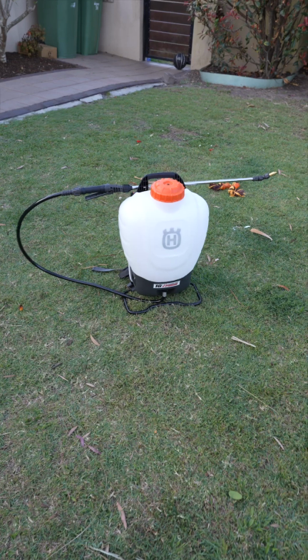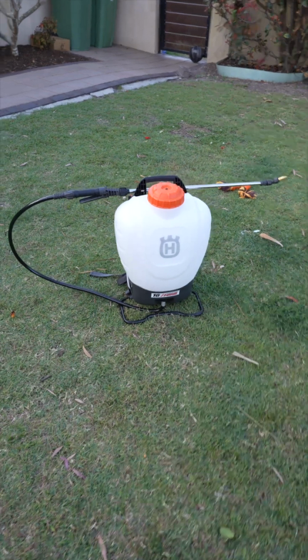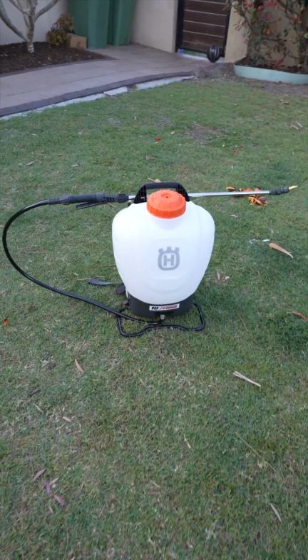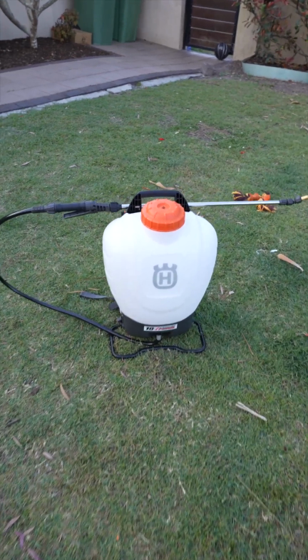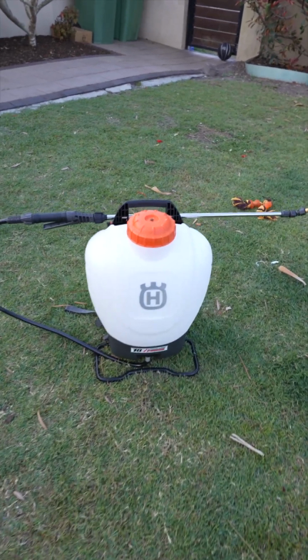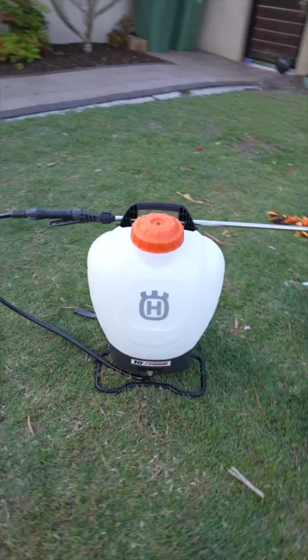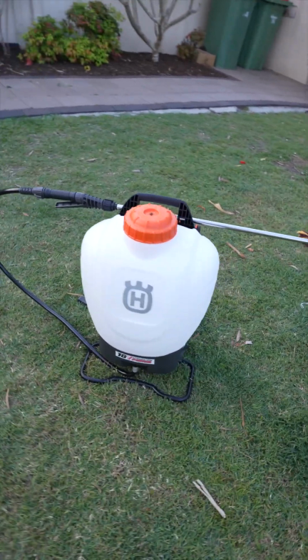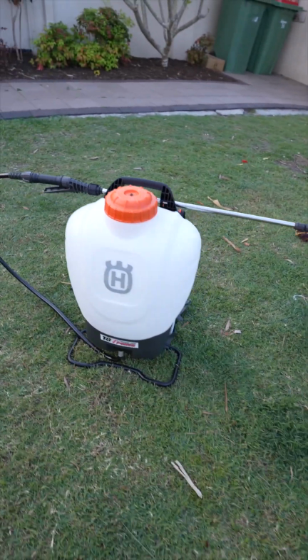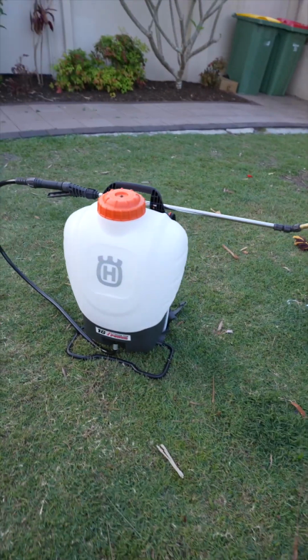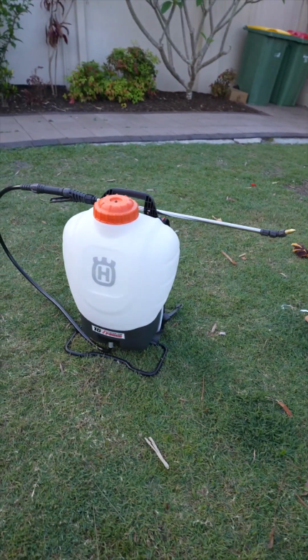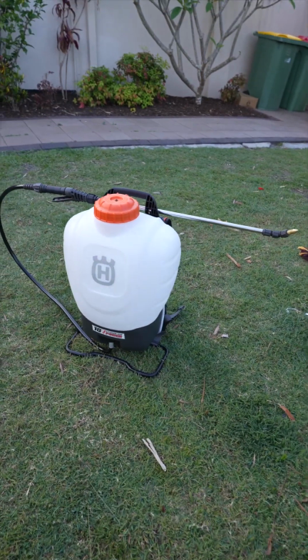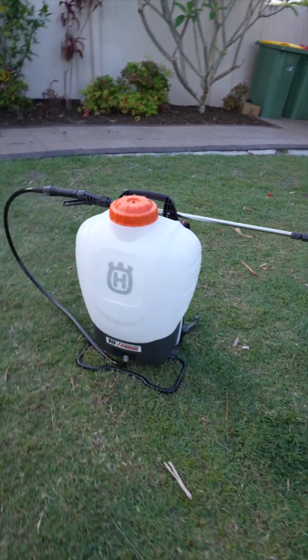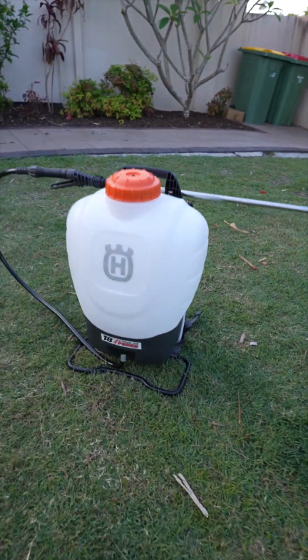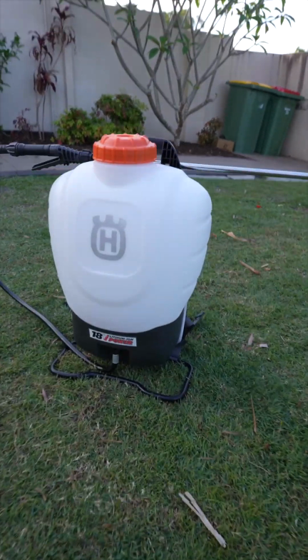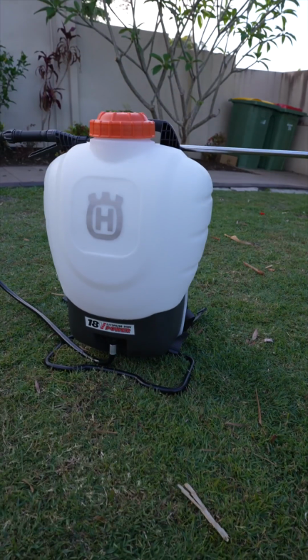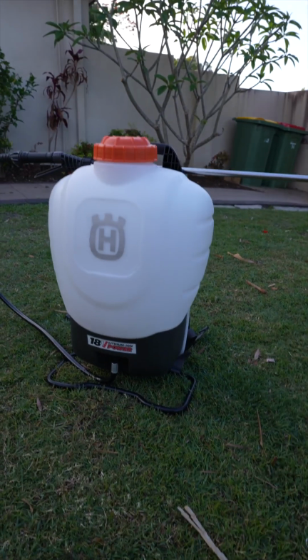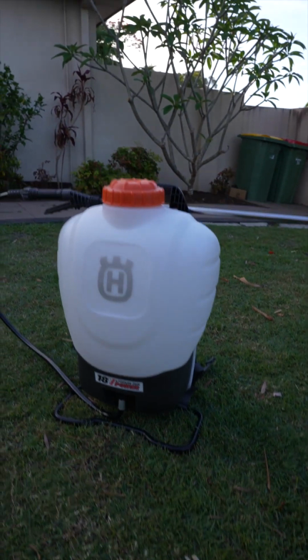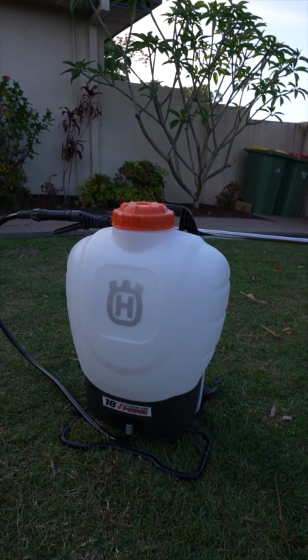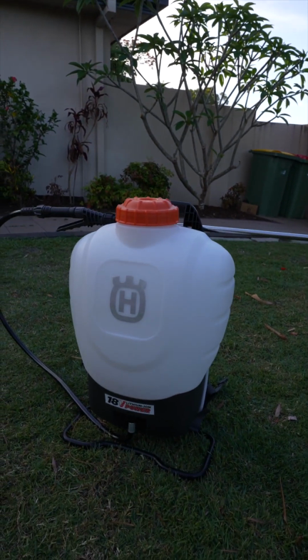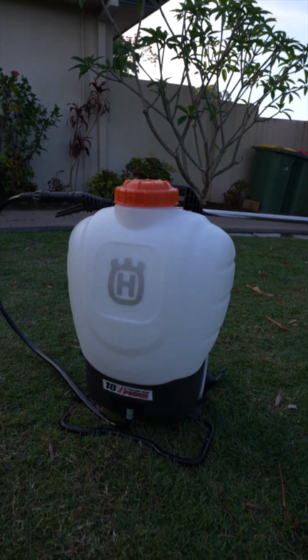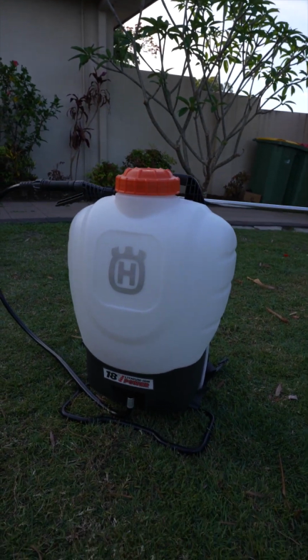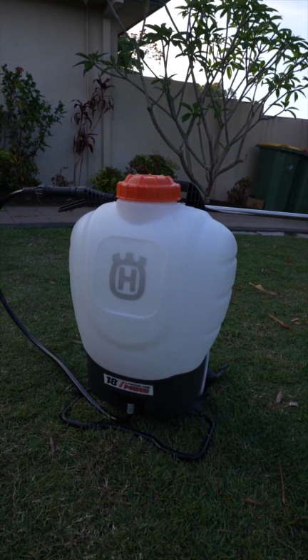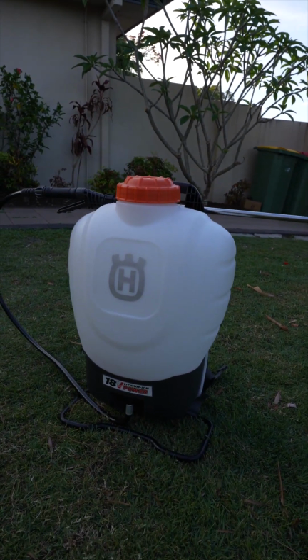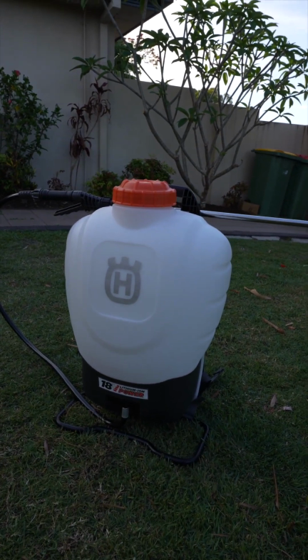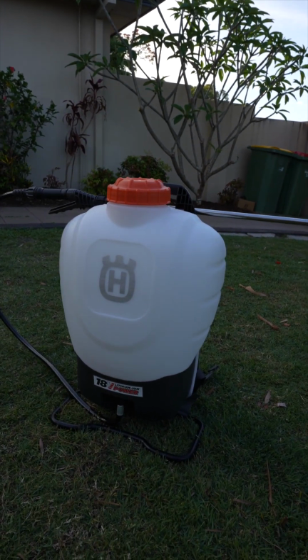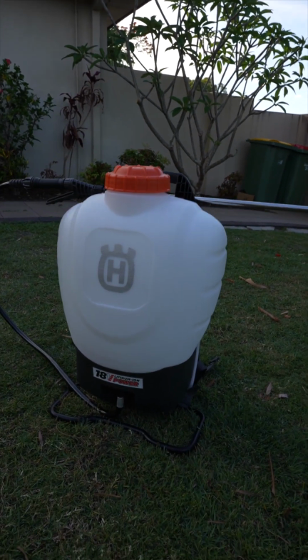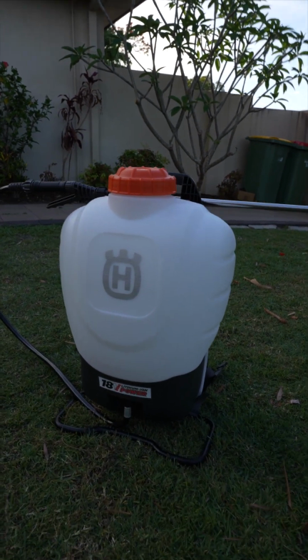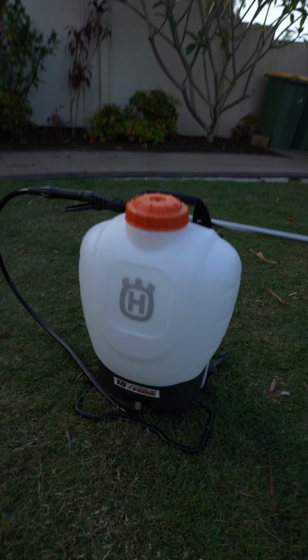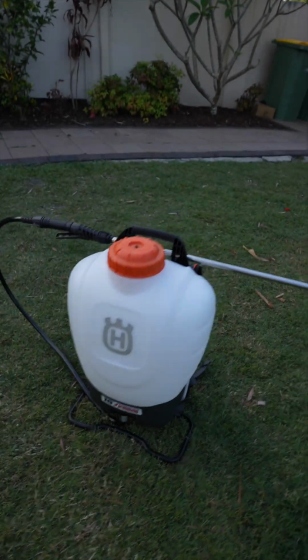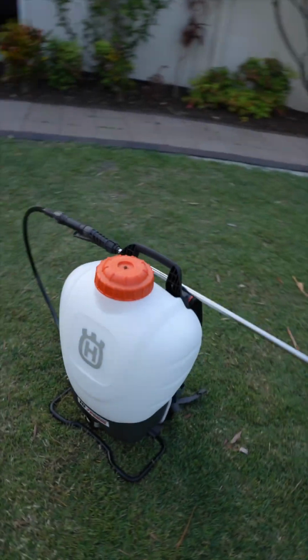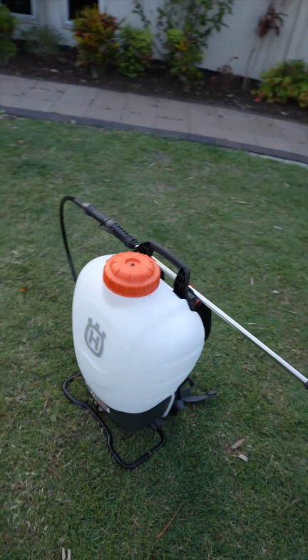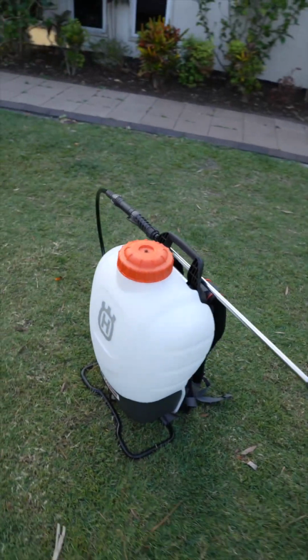How are y'all doing? Kai here from Love Lawns. Just a quick video — first look at the new Husqvarna battery-powered 18-volt backpack sprayer.